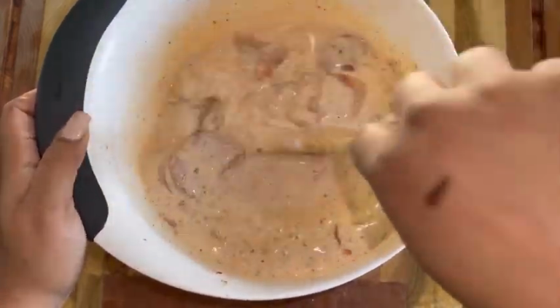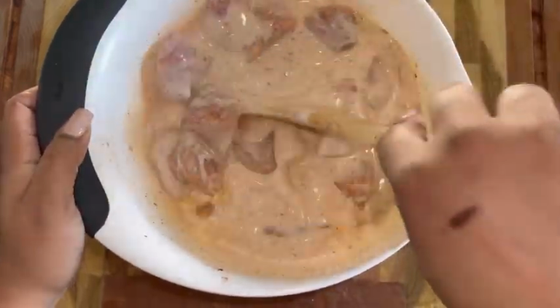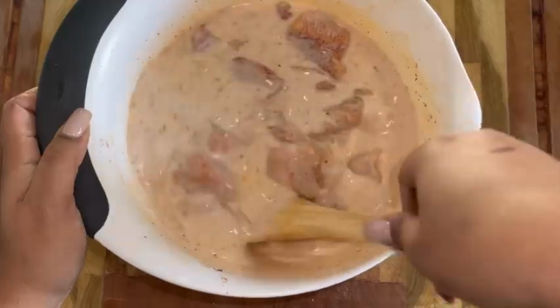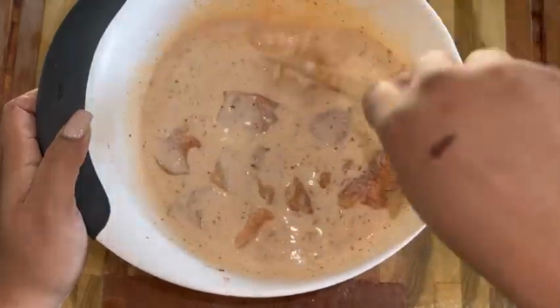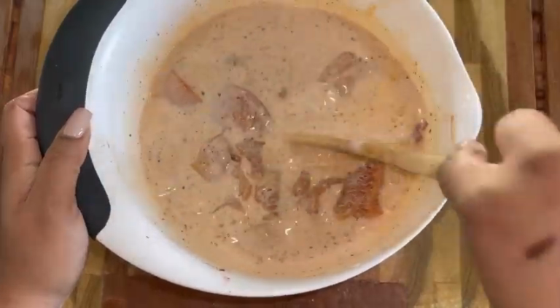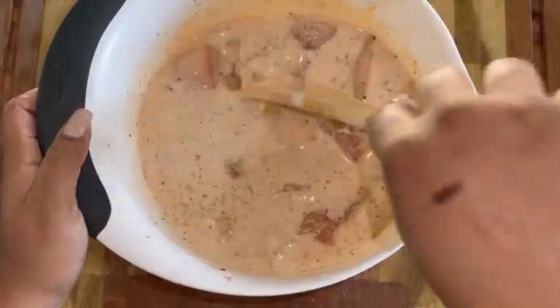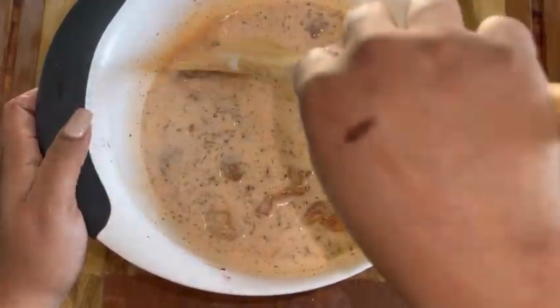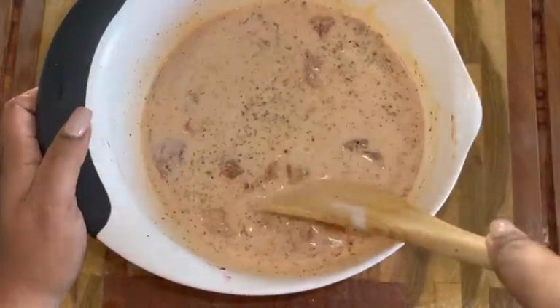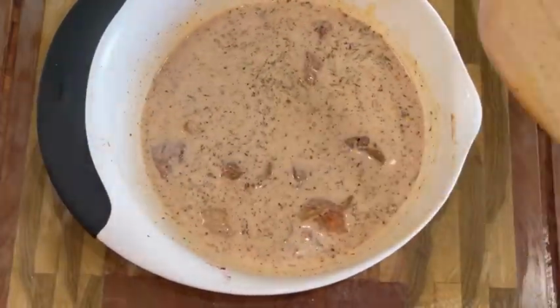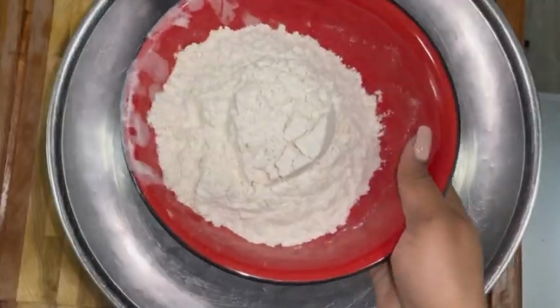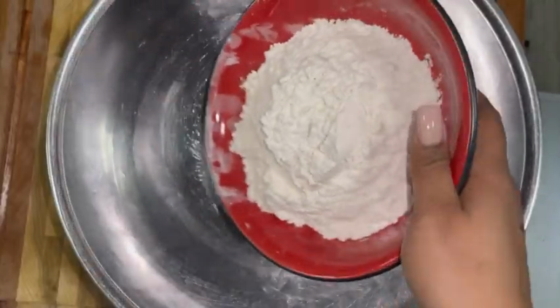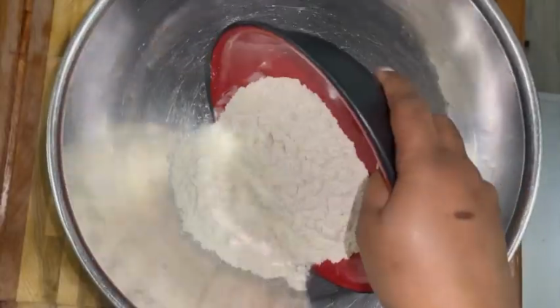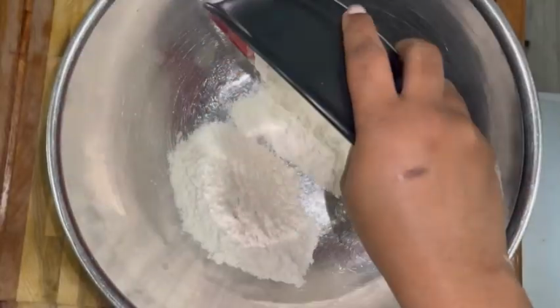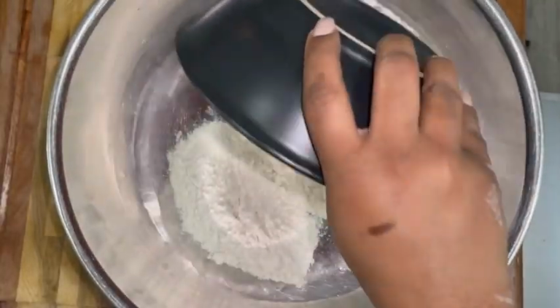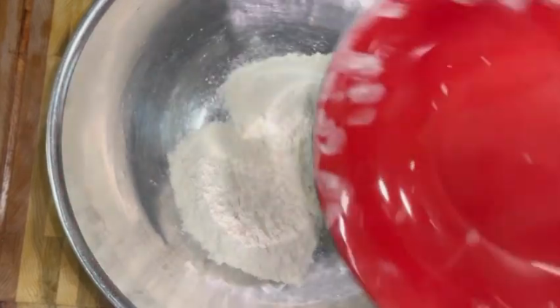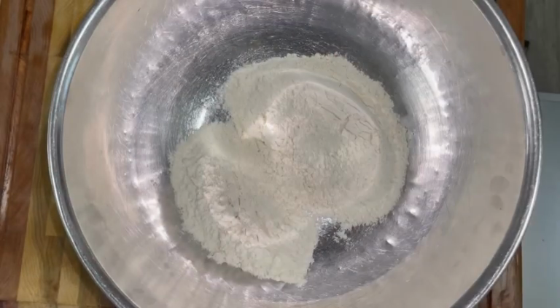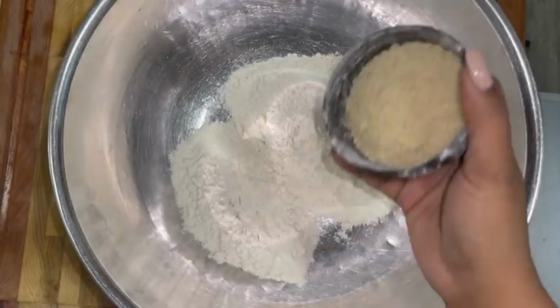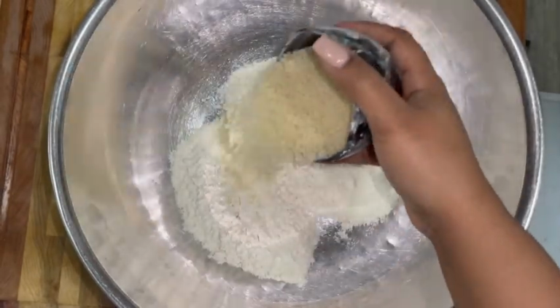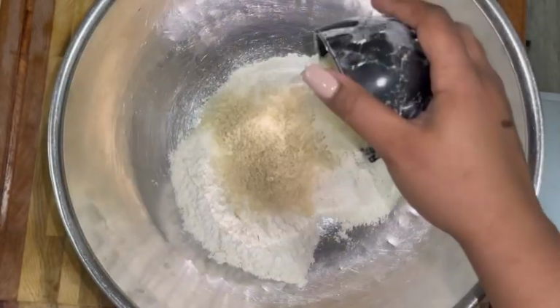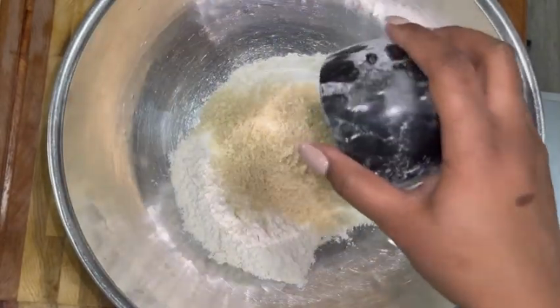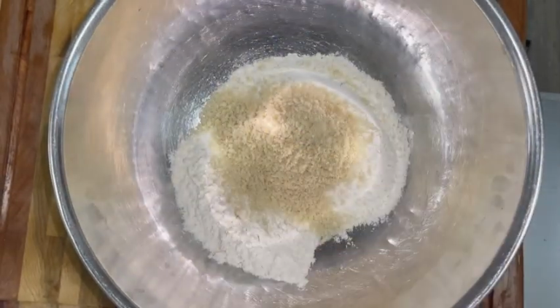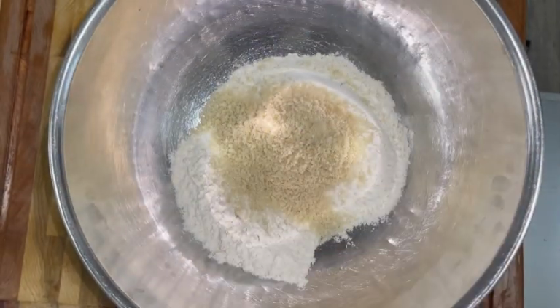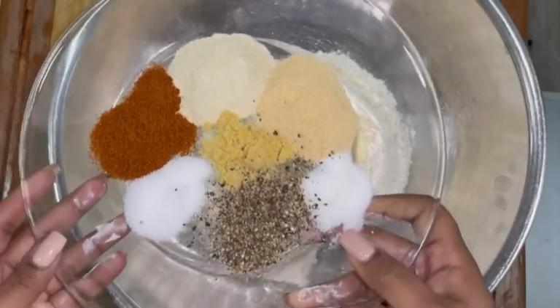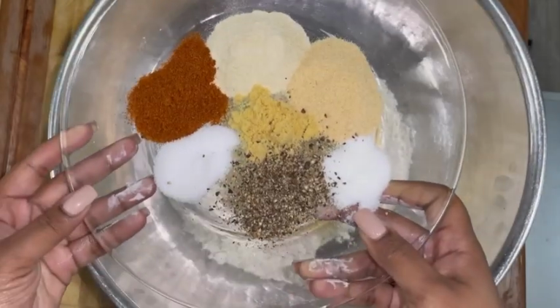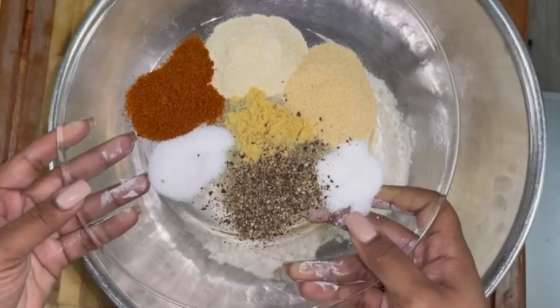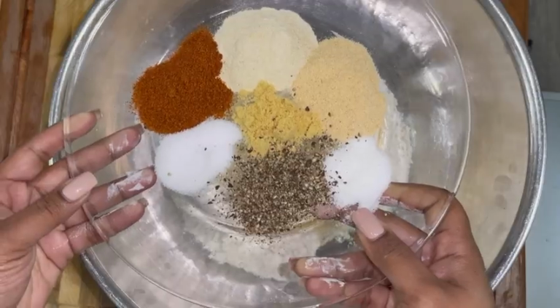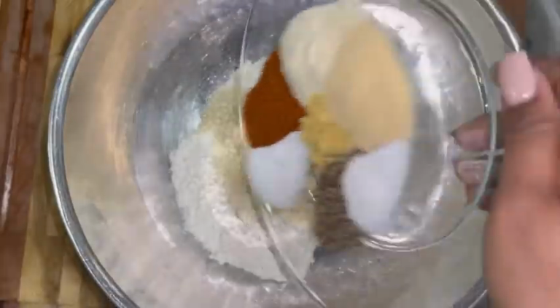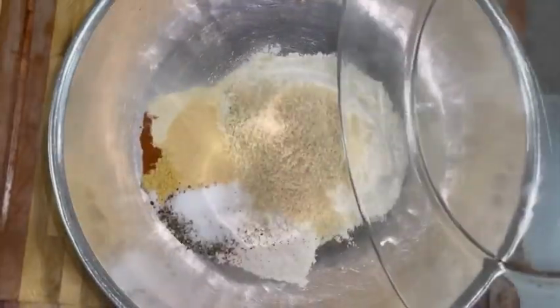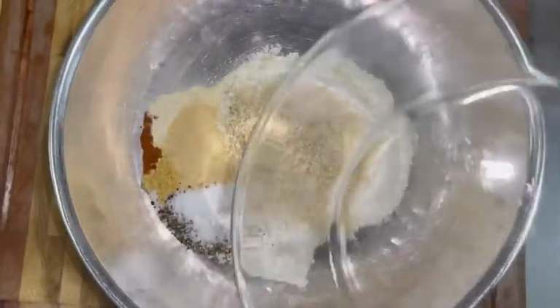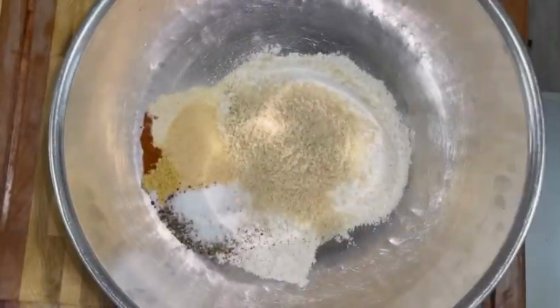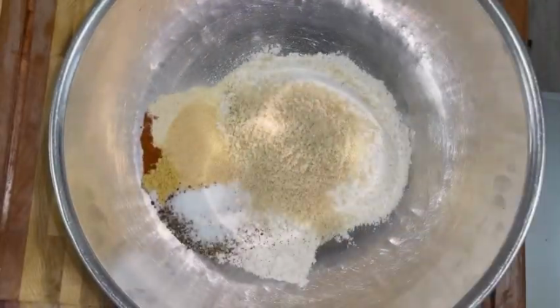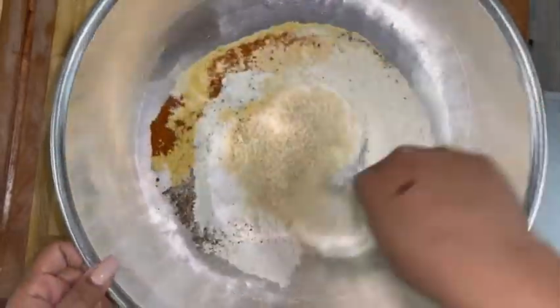Now, we're going to let this marinate for at least an hour, so try to make this ahead of time. Try to make this when you get home from work — season it, throw it in there, and let it marinate while you're cleaning and preparing for dinner.